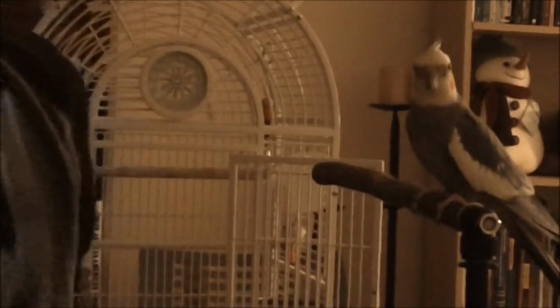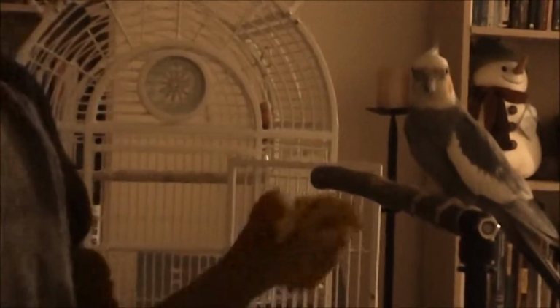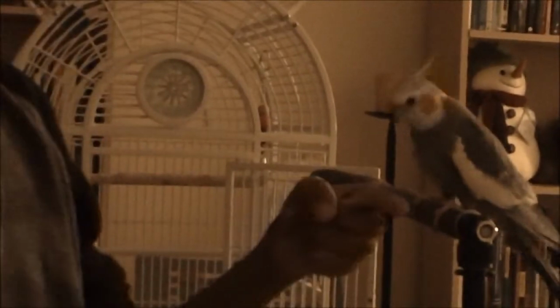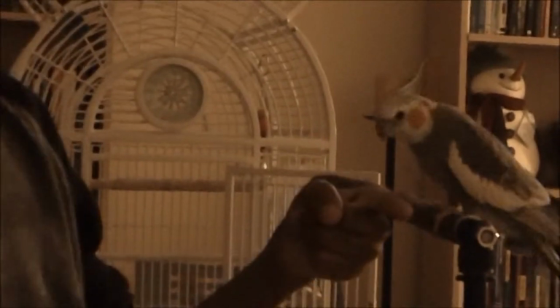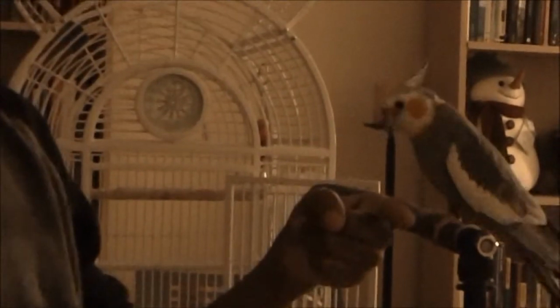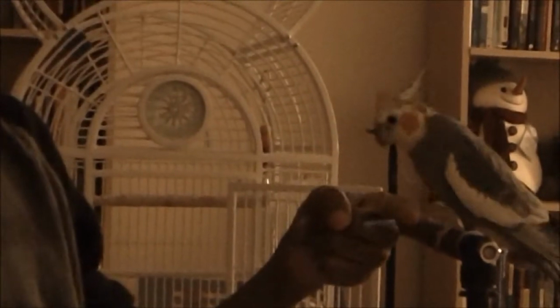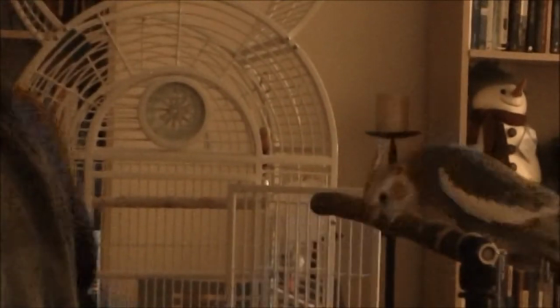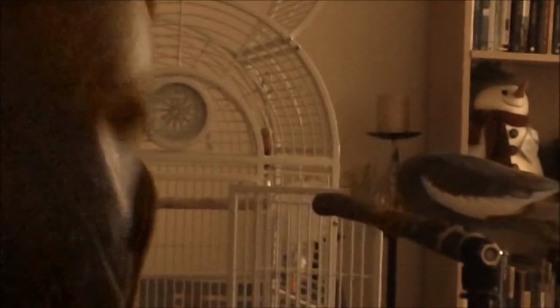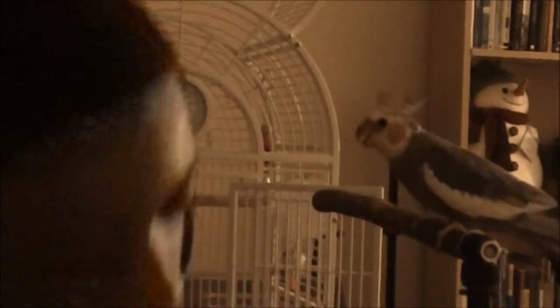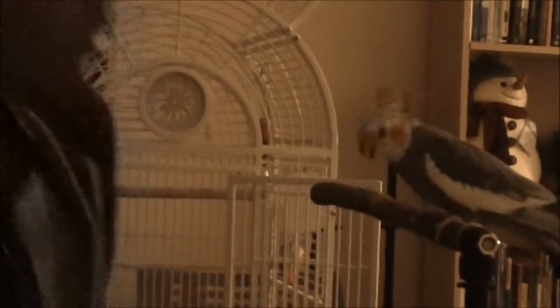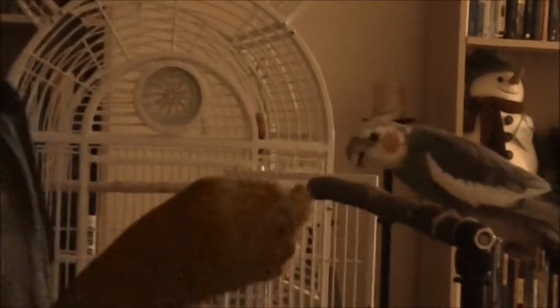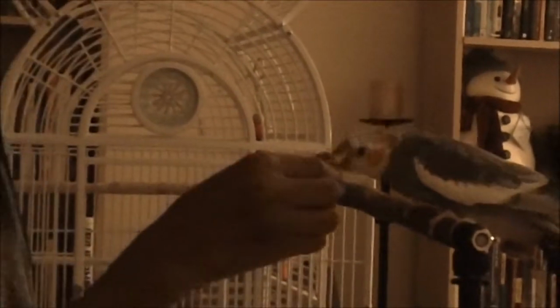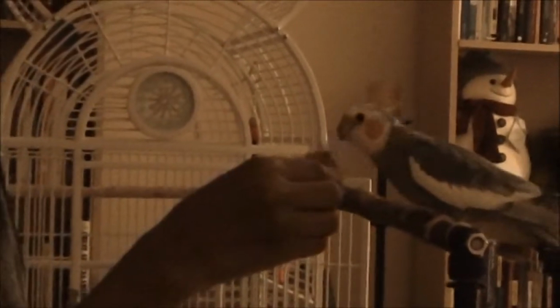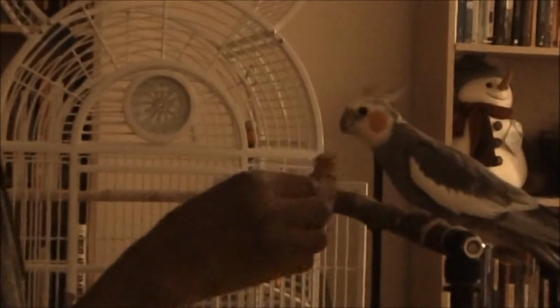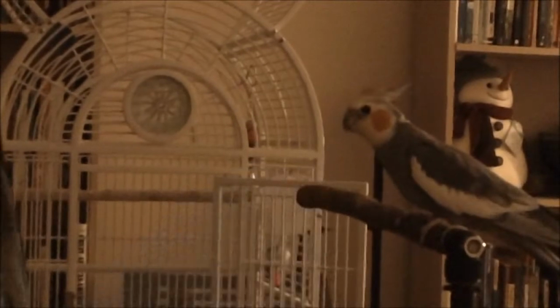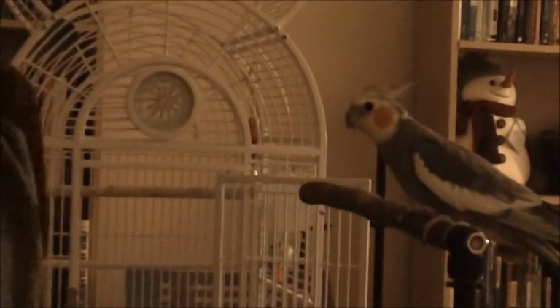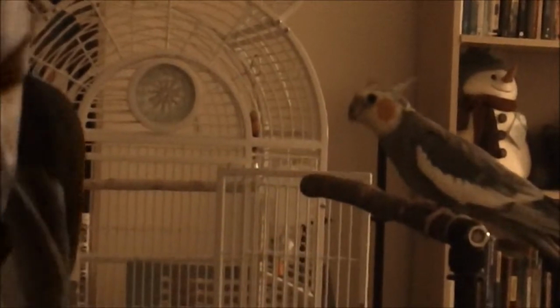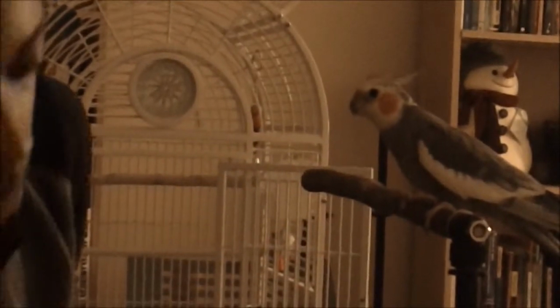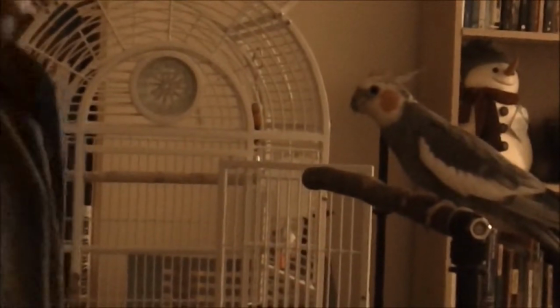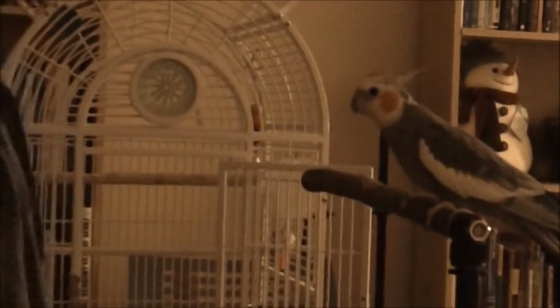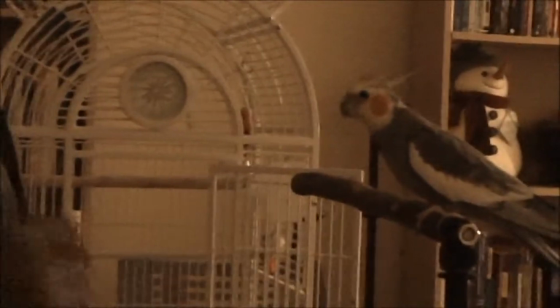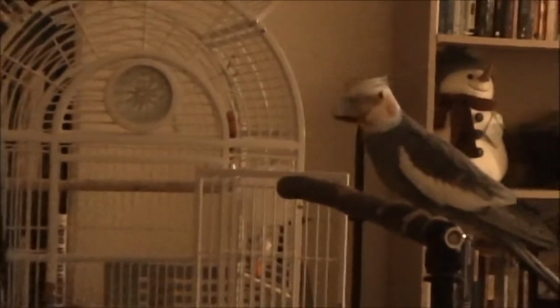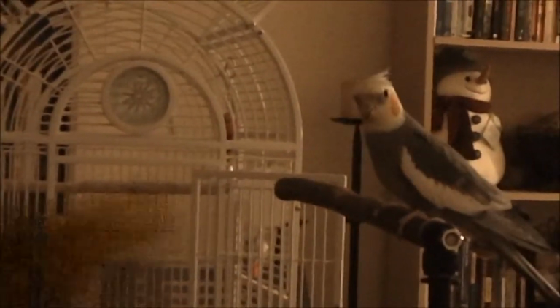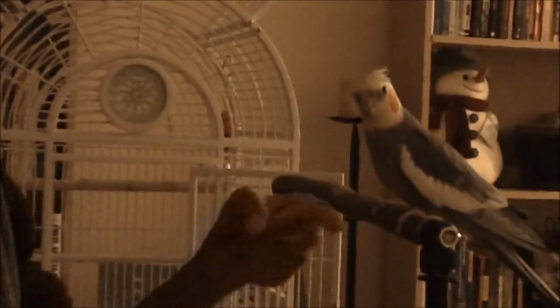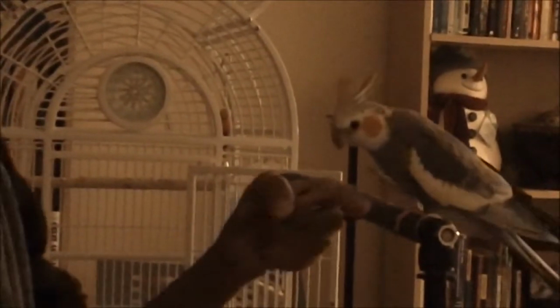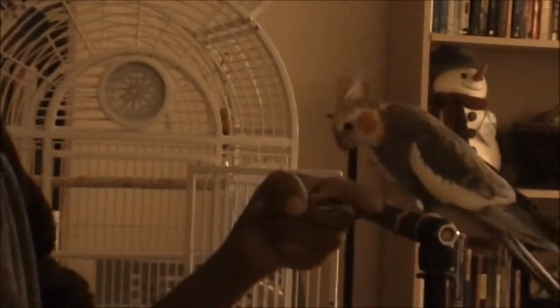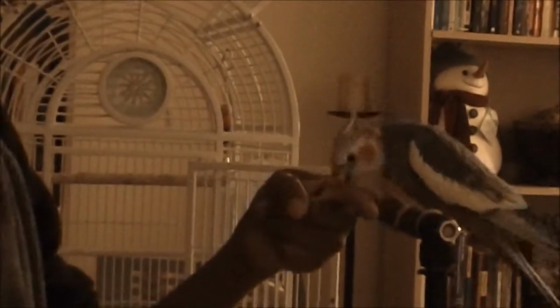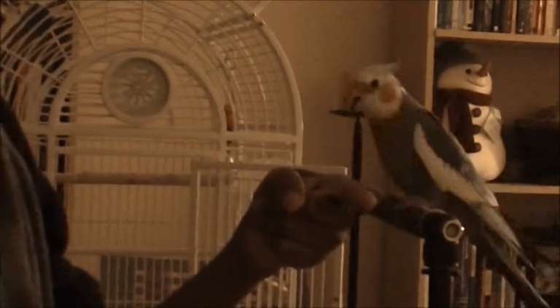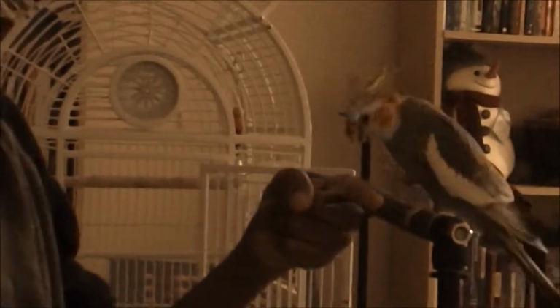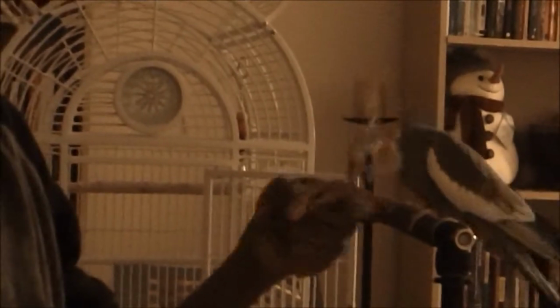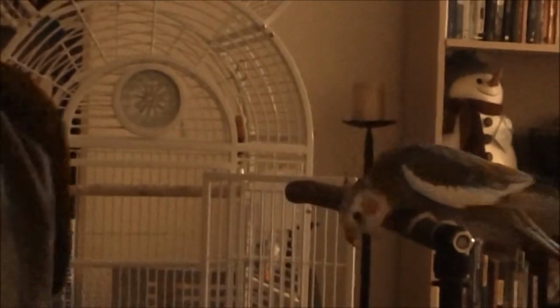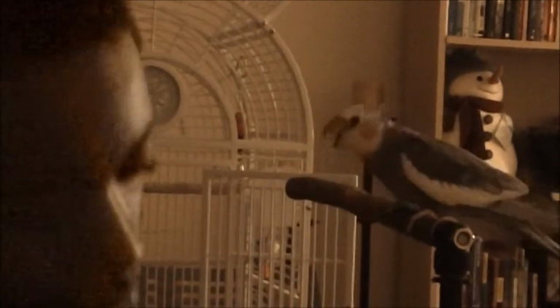Wave! Good boy! I want him to show his whole hand instead of just lifting it a little bit. Wave! No — wave! Good boy!